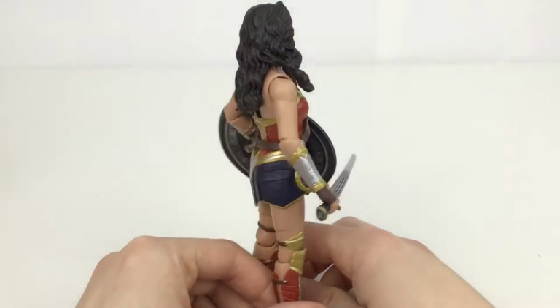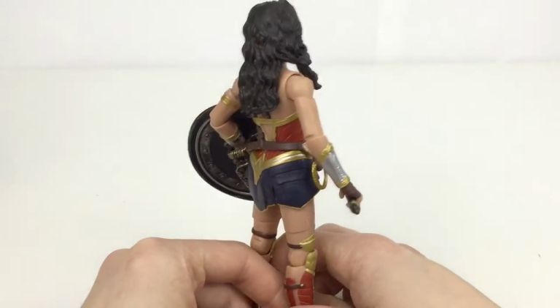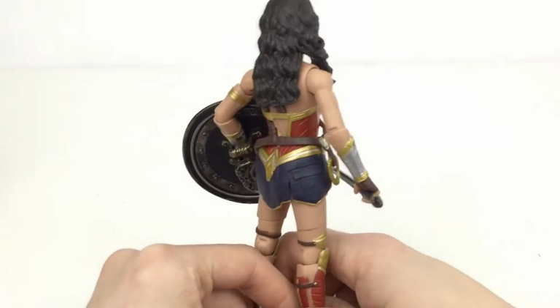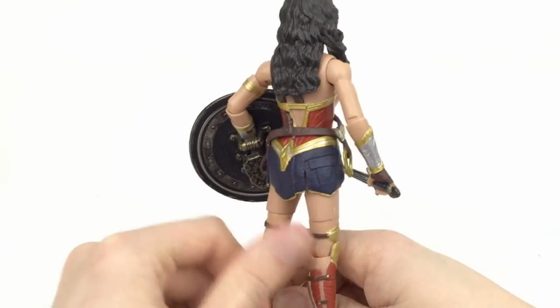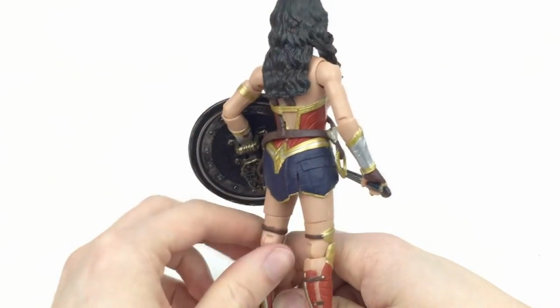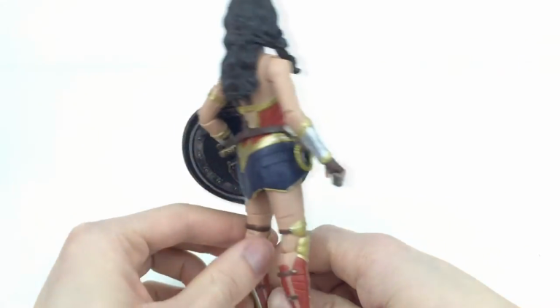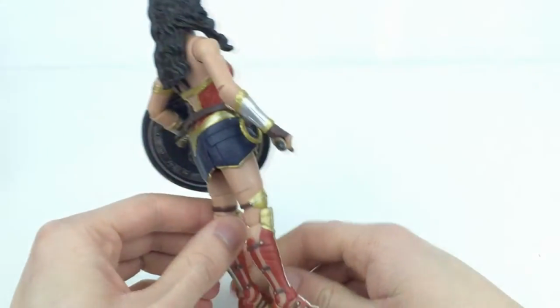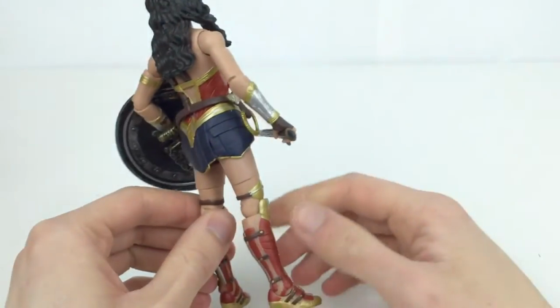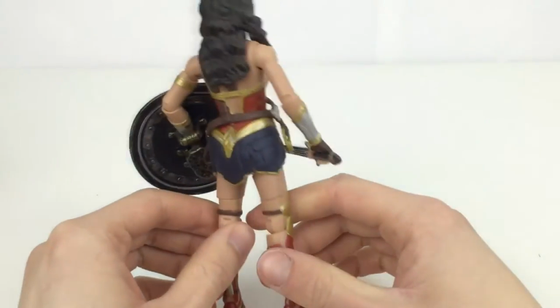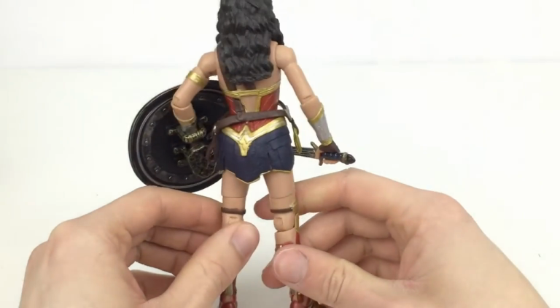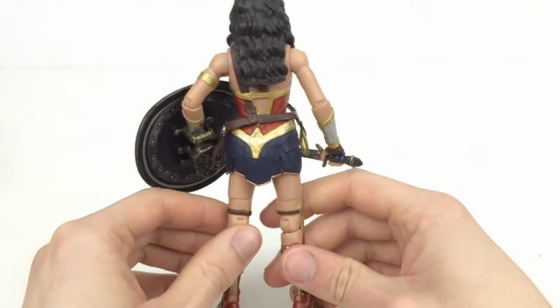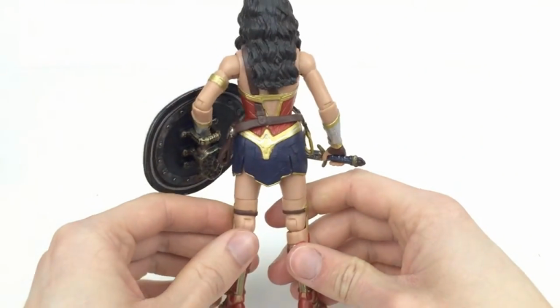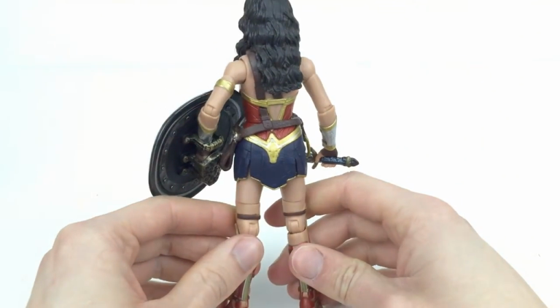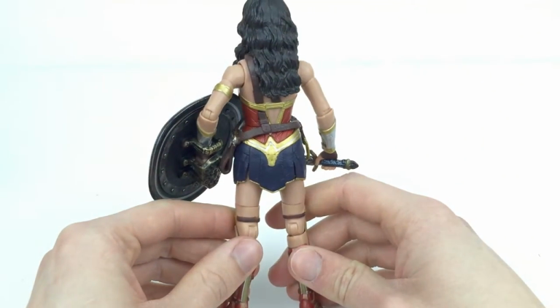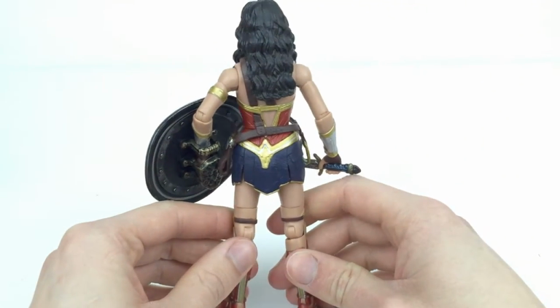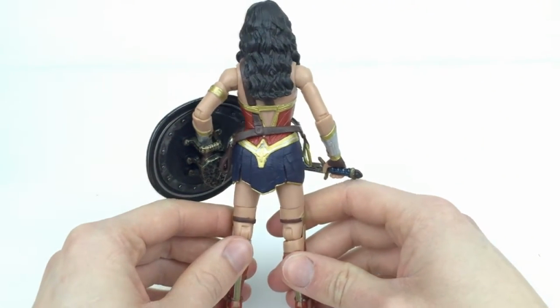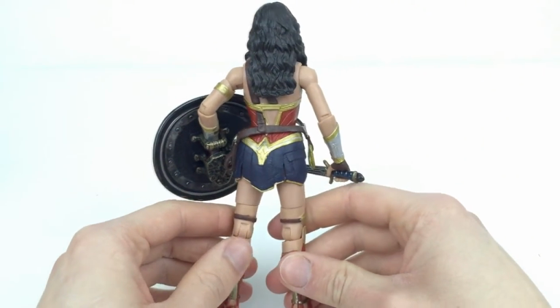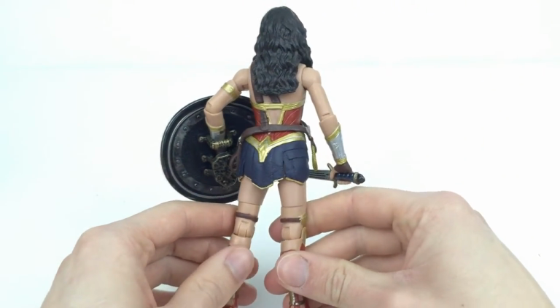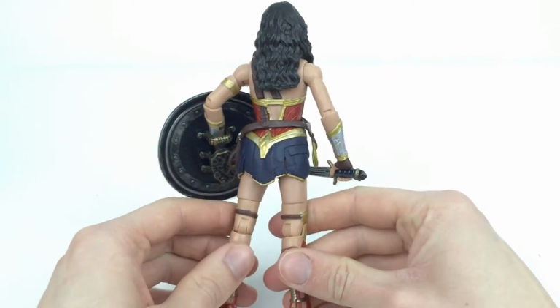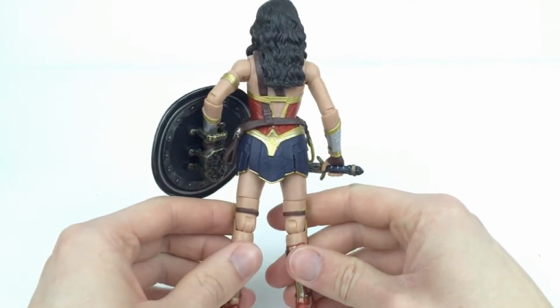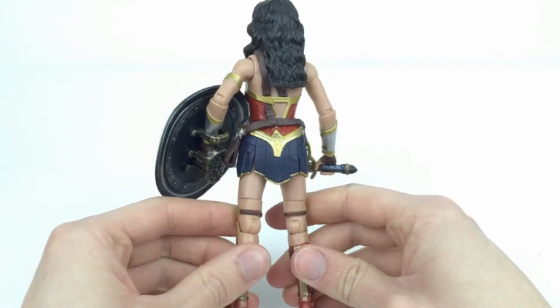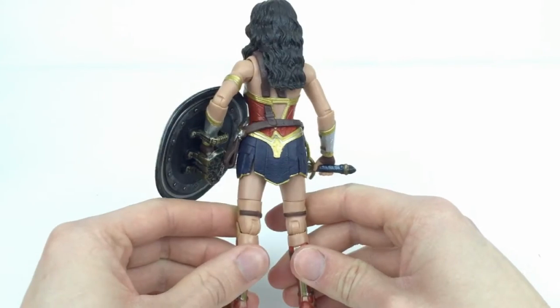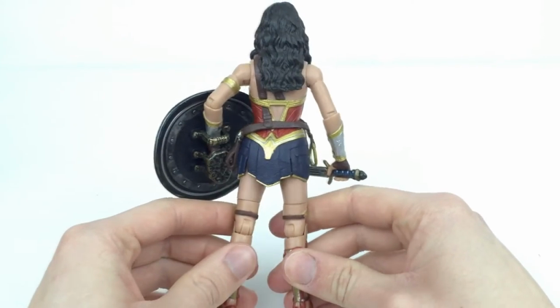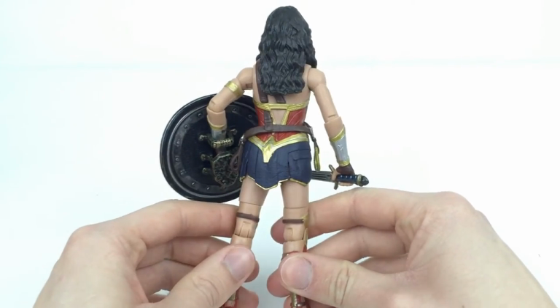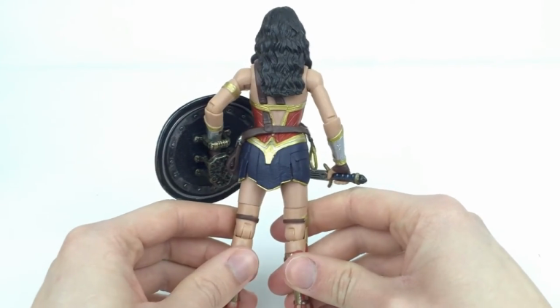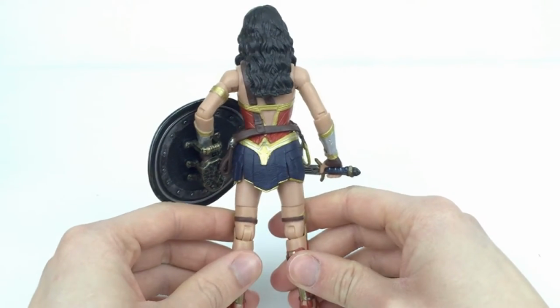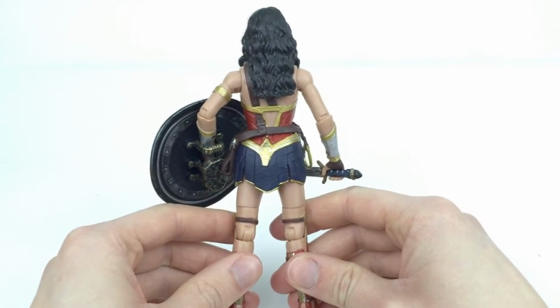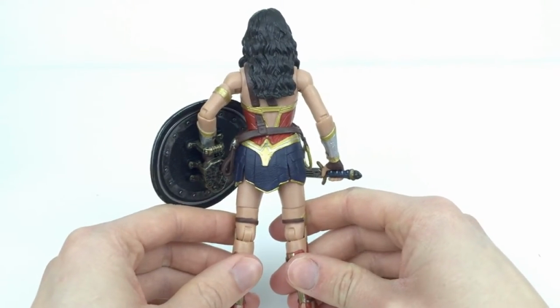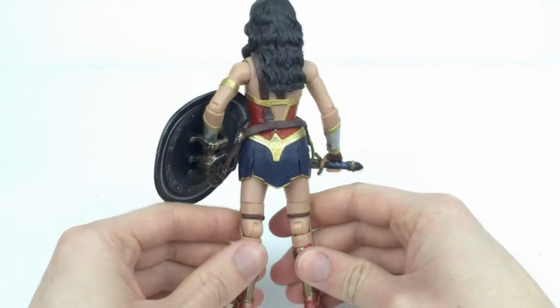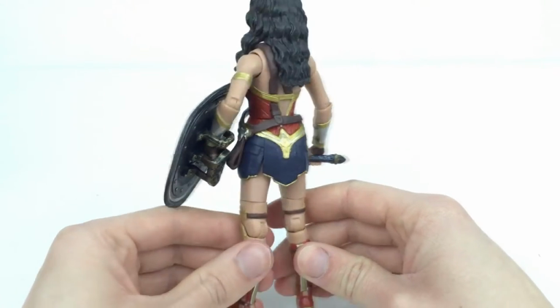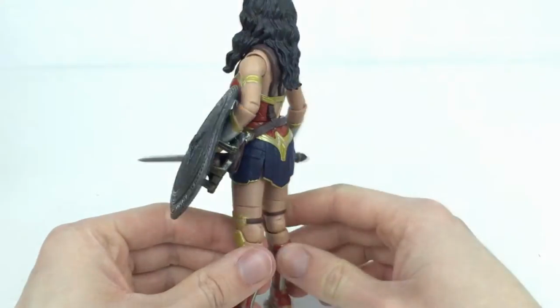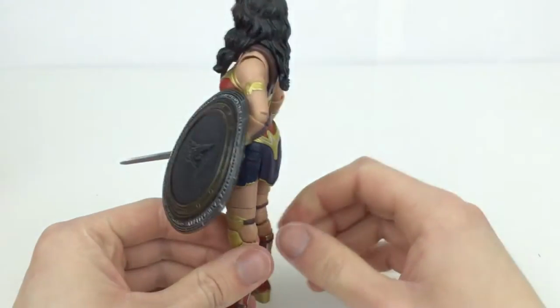Obviously if you are collecting the Collect and Connect Grapnel Launcher, then this is going to be your choice, or if you want it because of the movies.